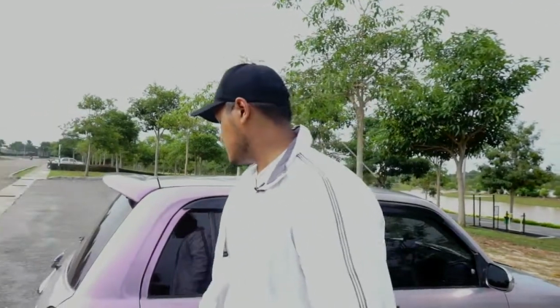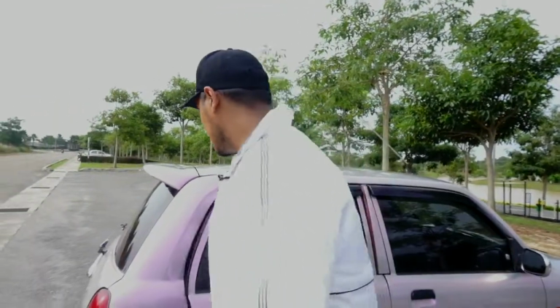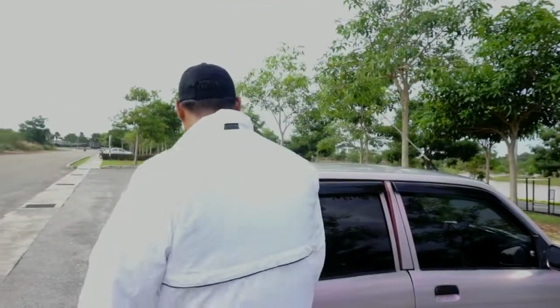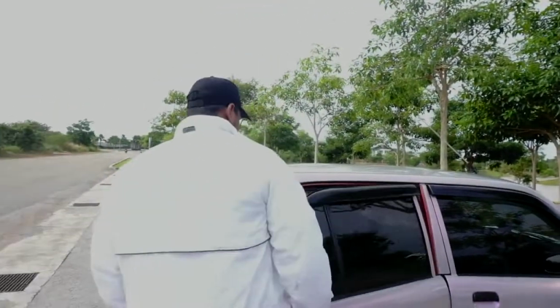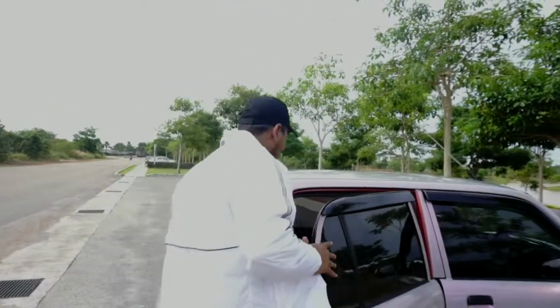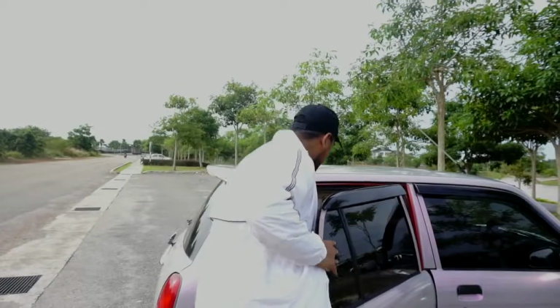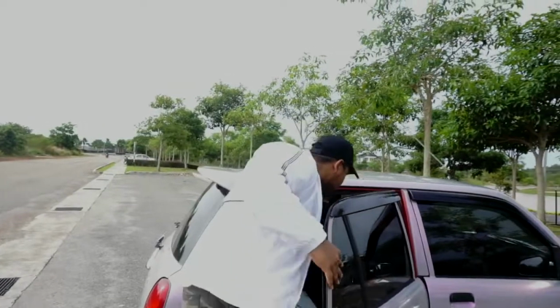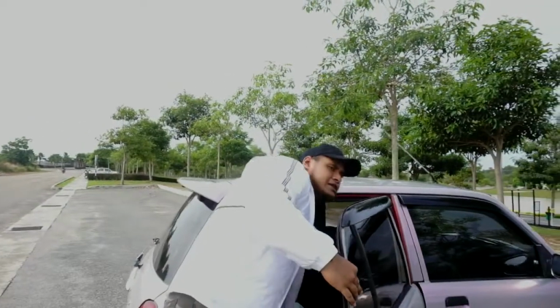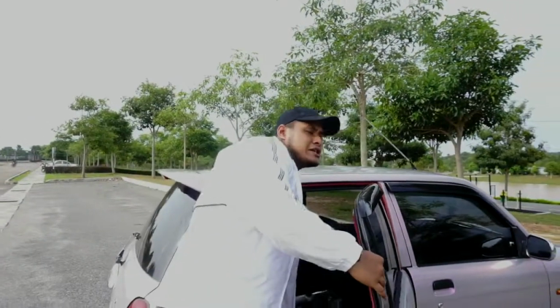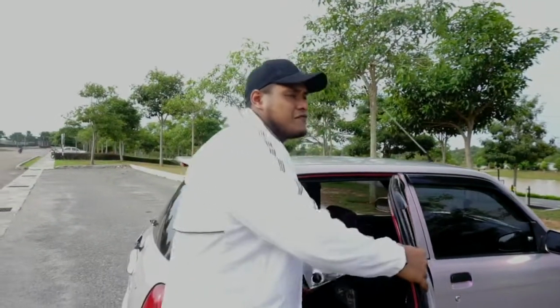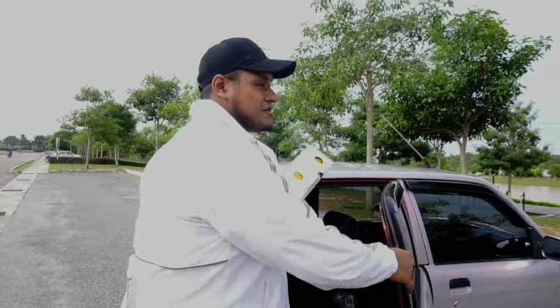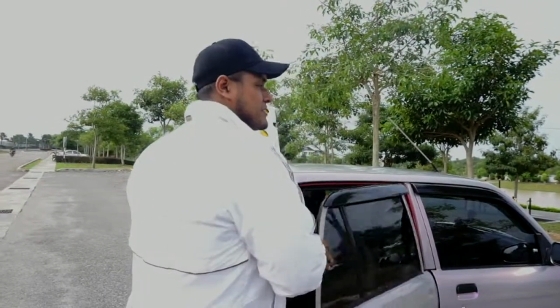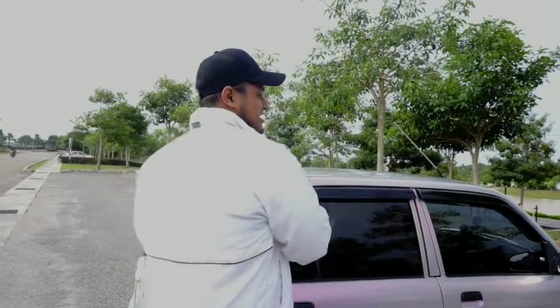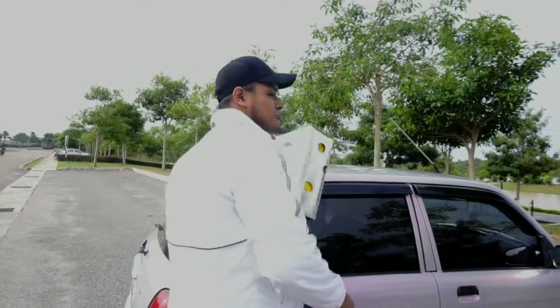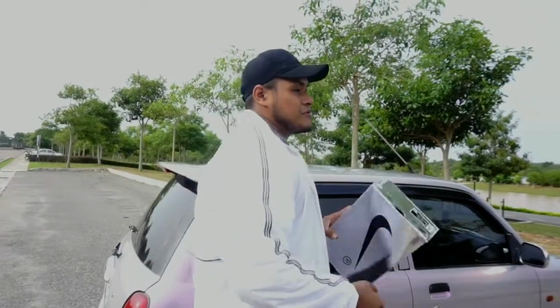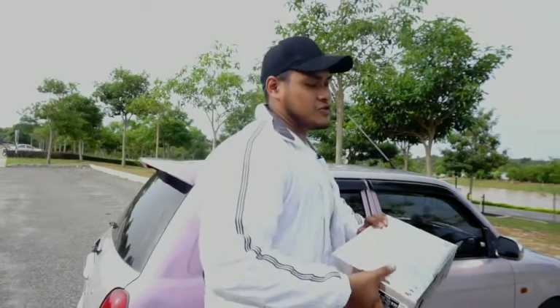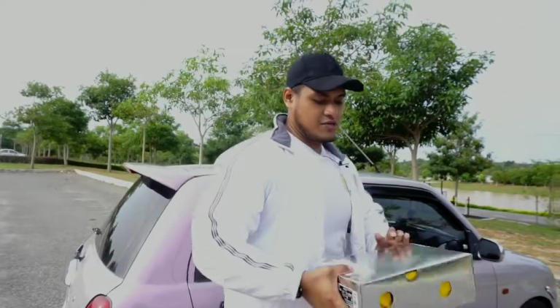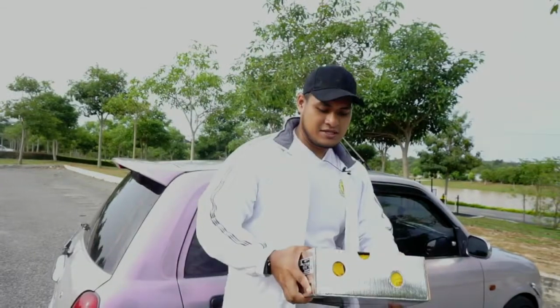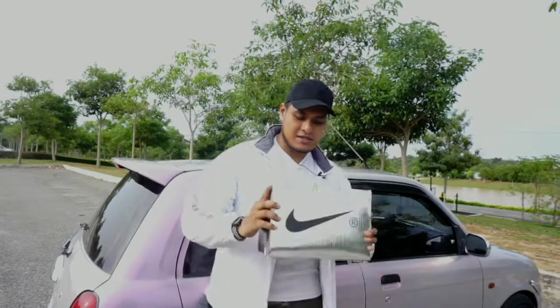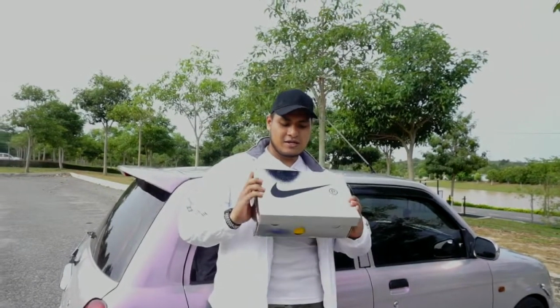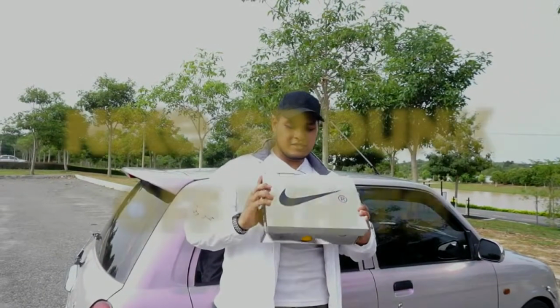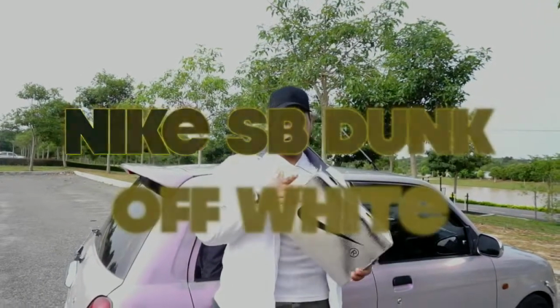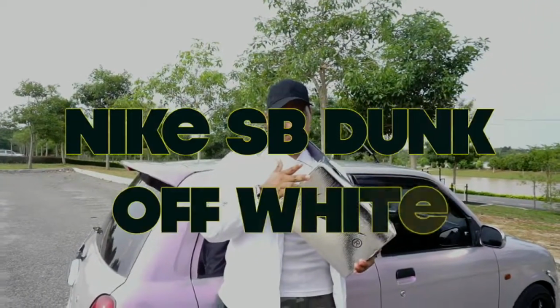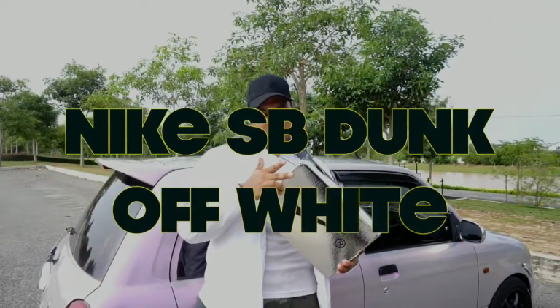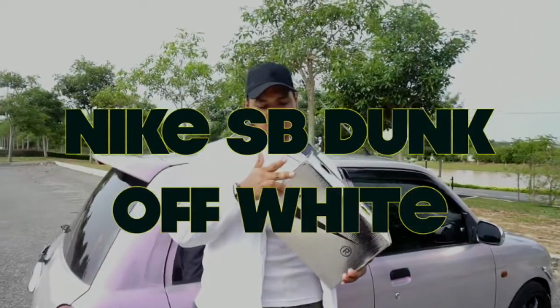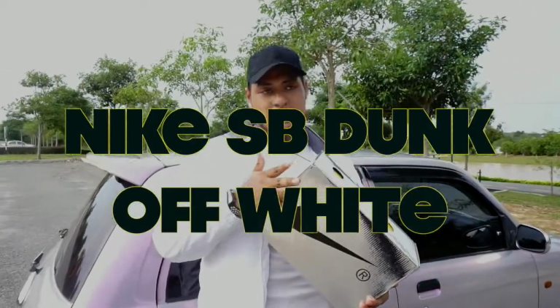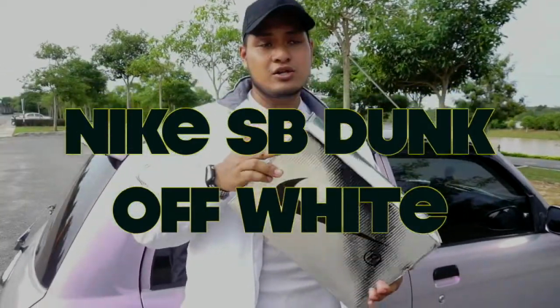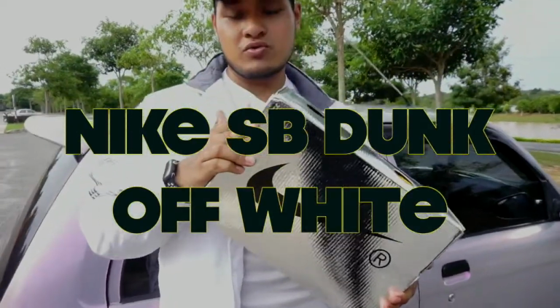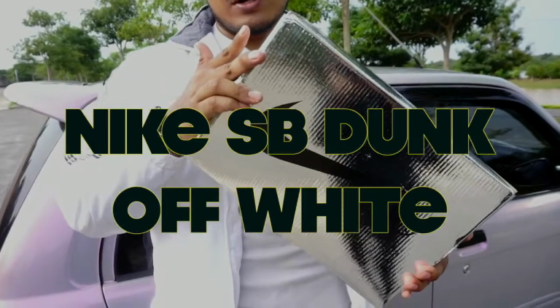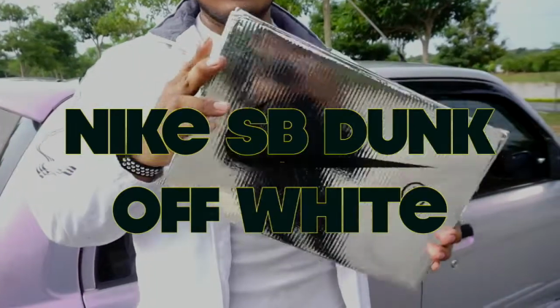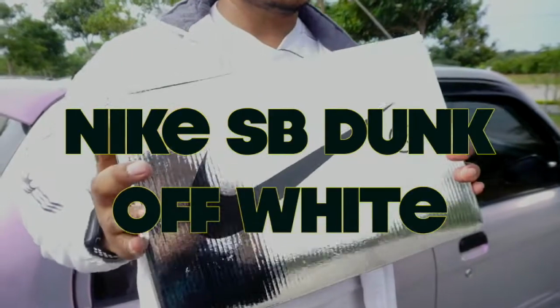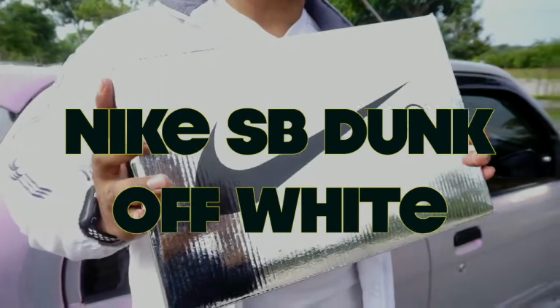Saya letak kat belakang ni, kita buat review yang berbeza sikit daripada dulu. So this is the Night Dunk SB Low Off-White.